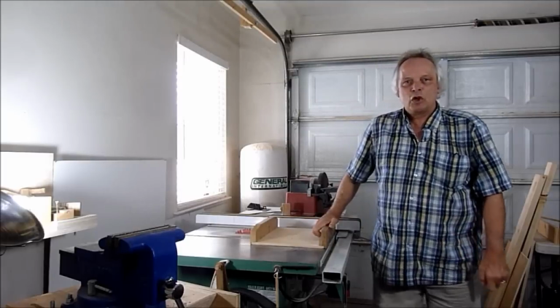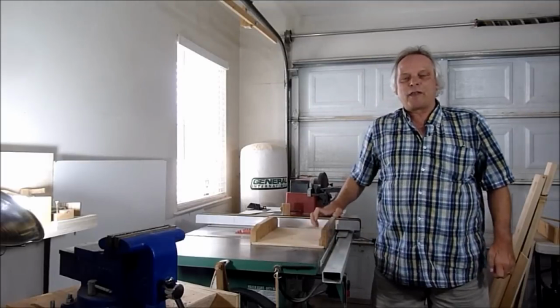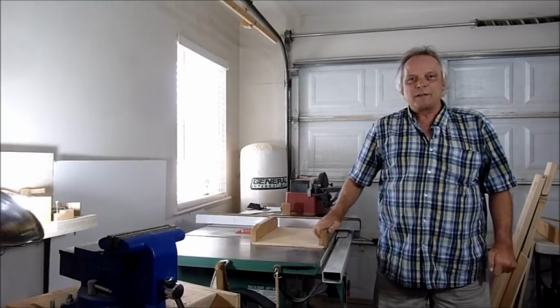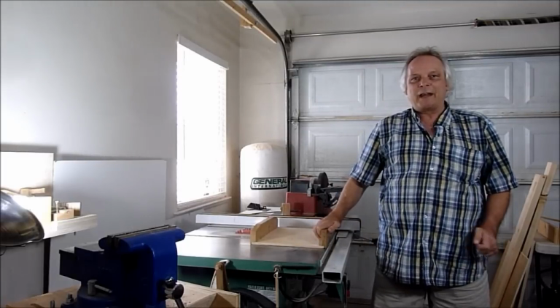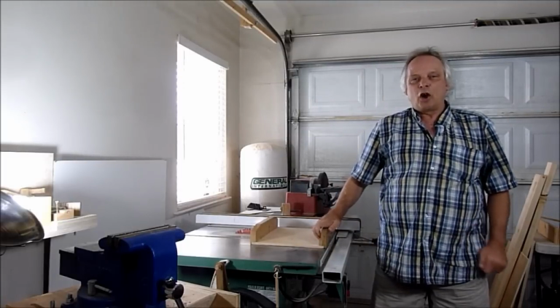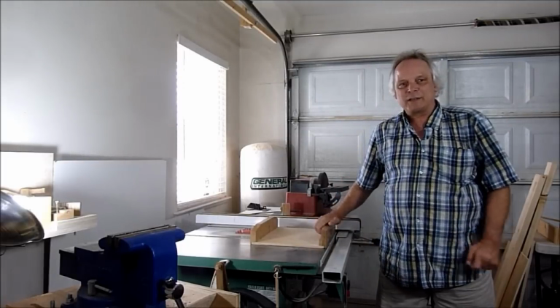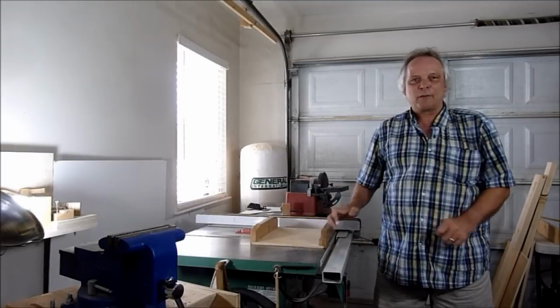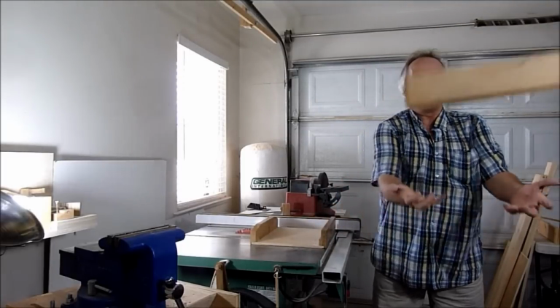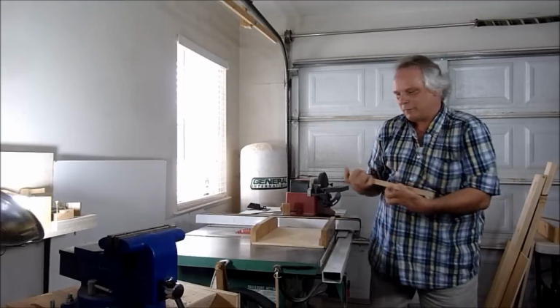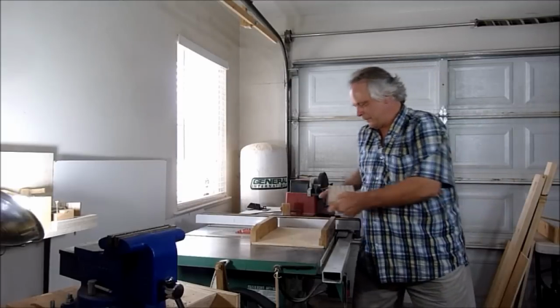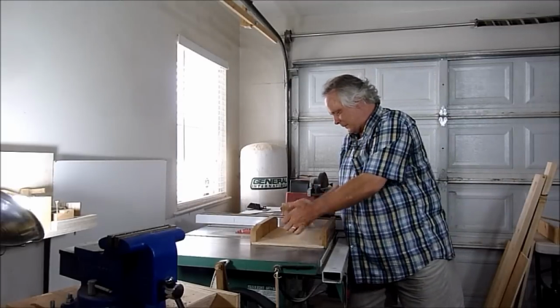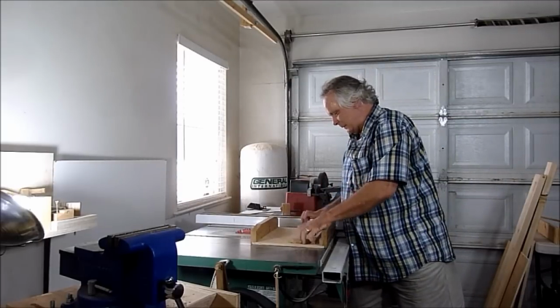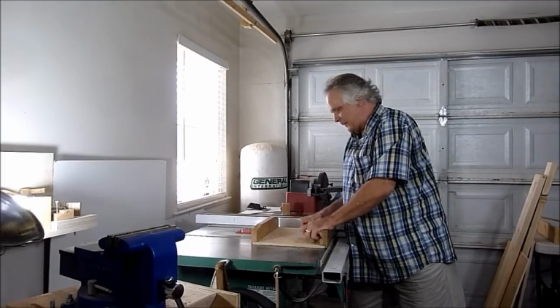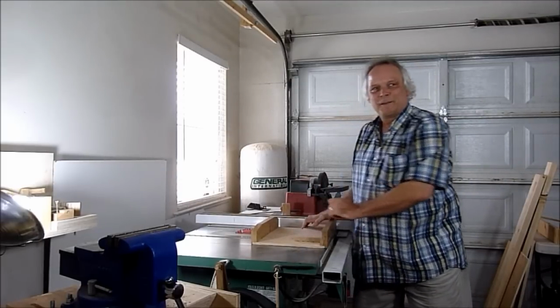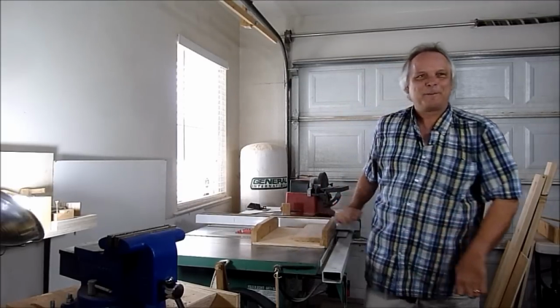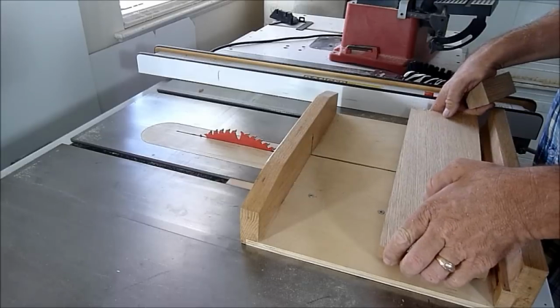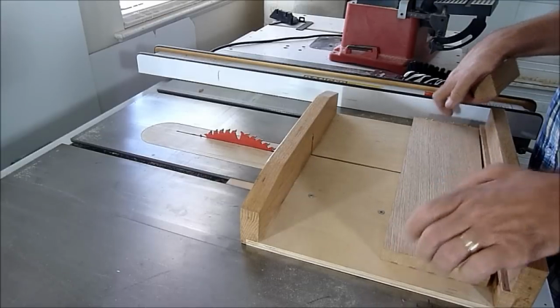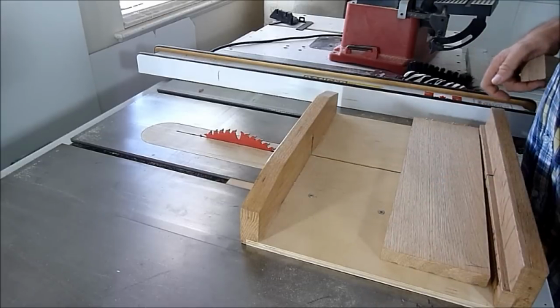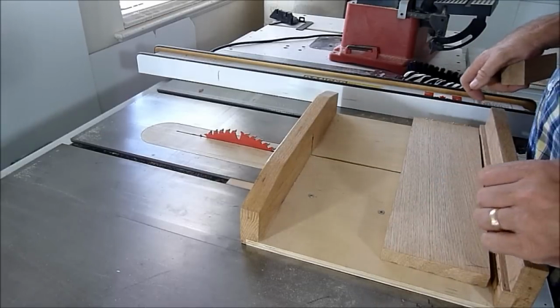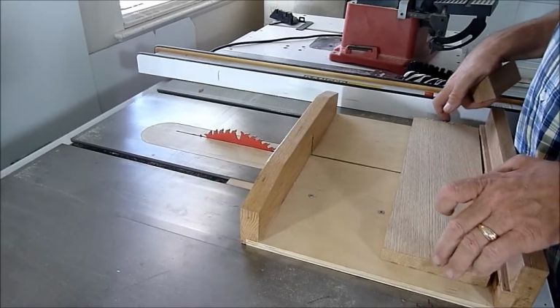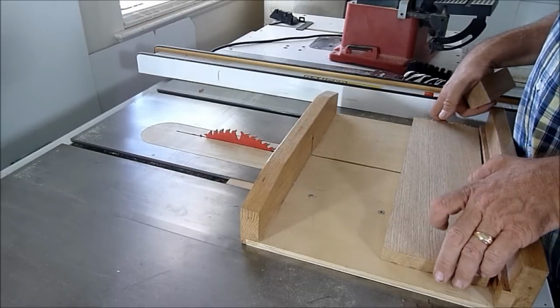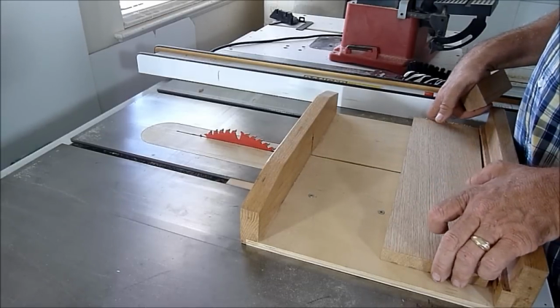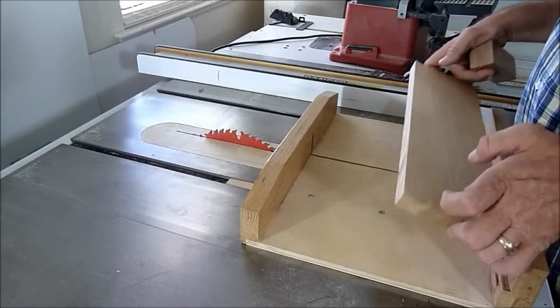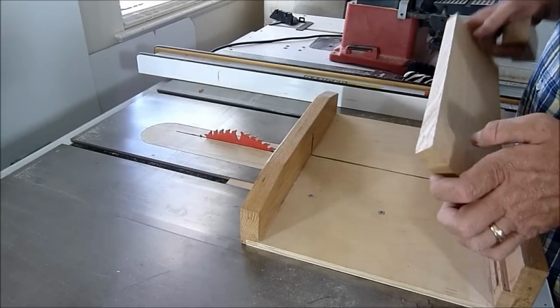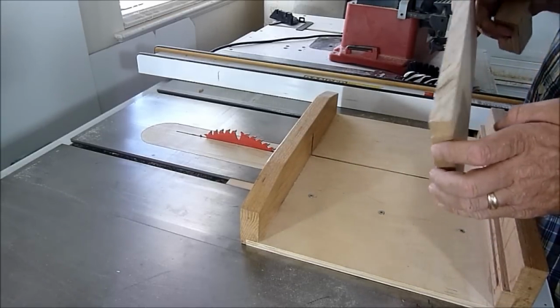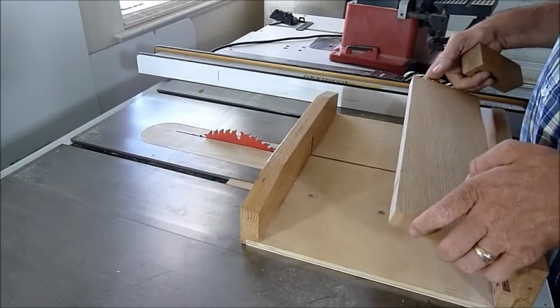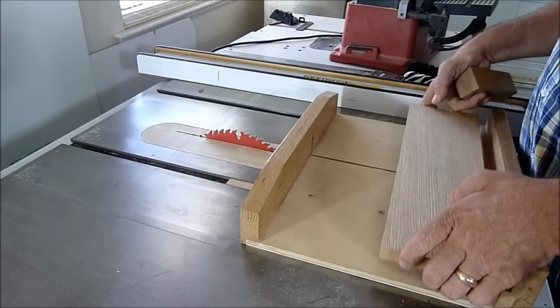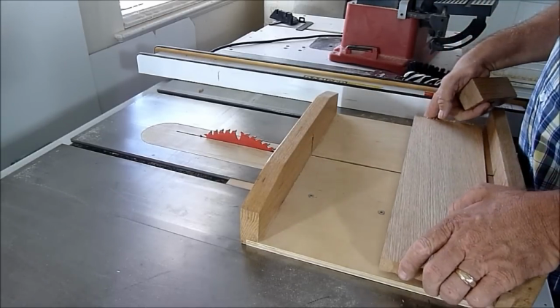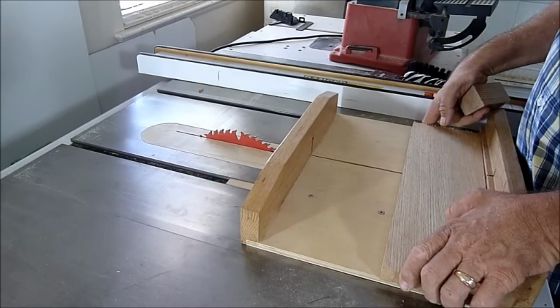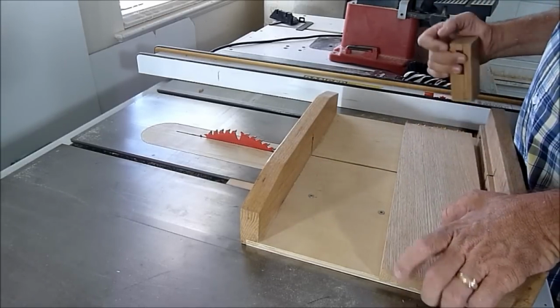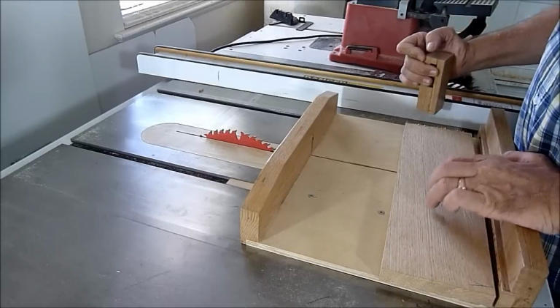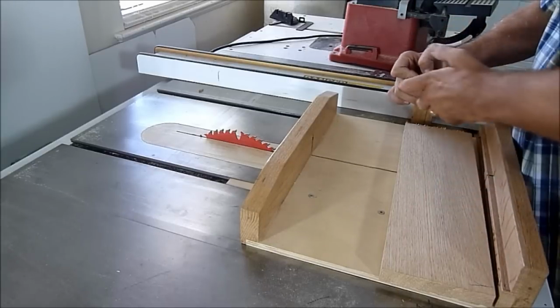For the sides of the caddy I'll be using a piece of oak. The sides will be about seven and a half inches in height and I'll just use my sled to cut them.